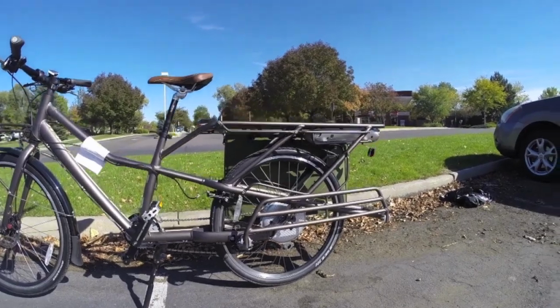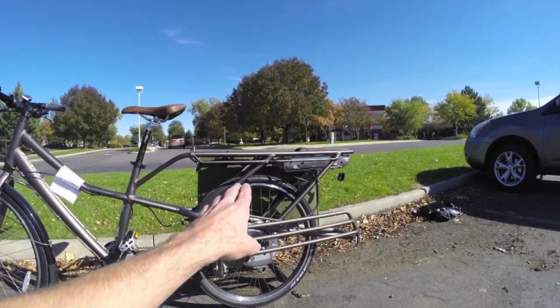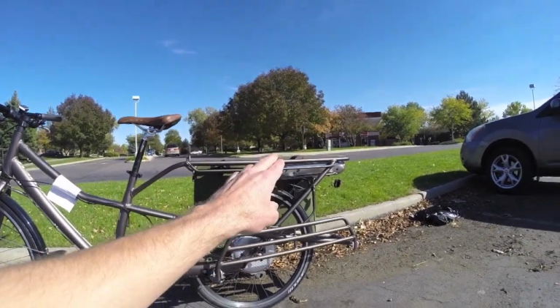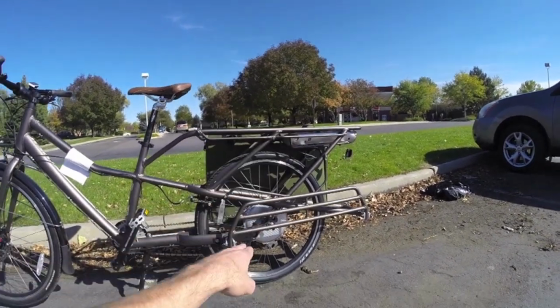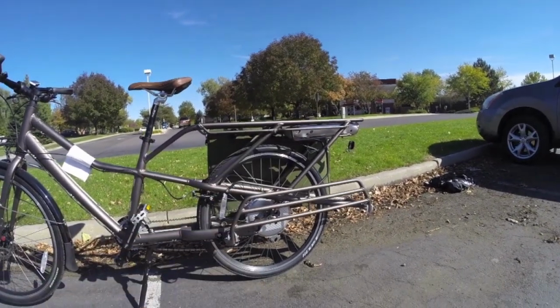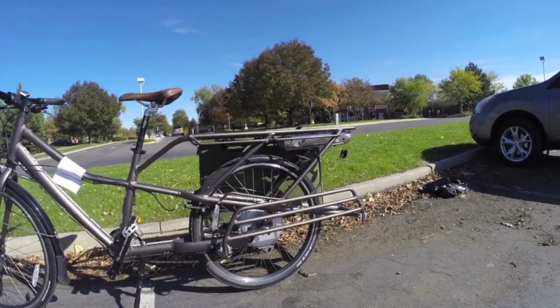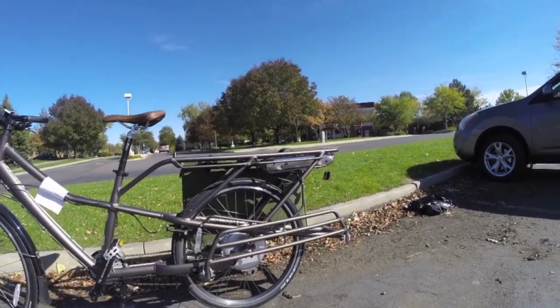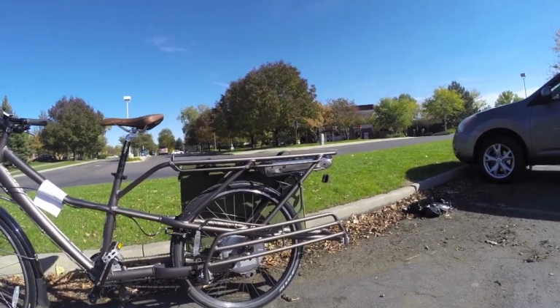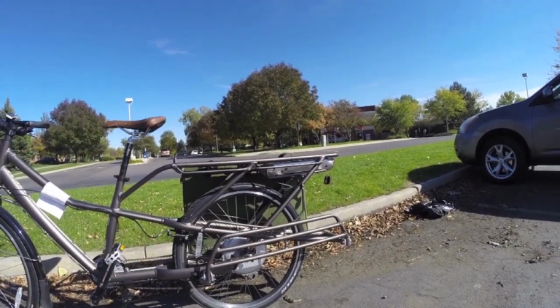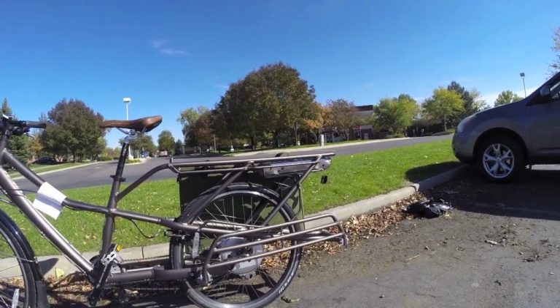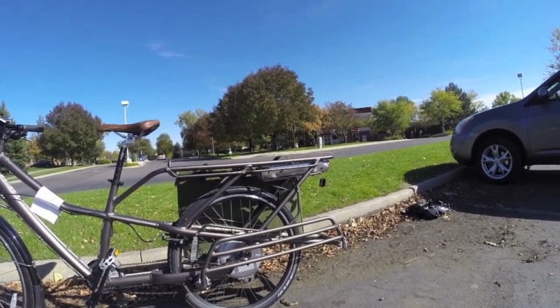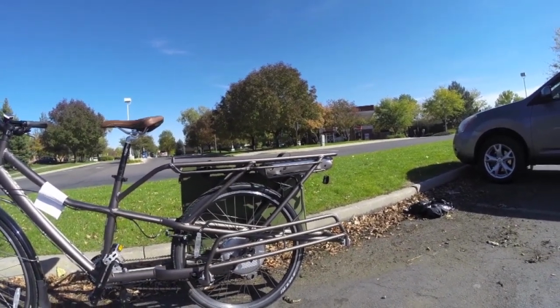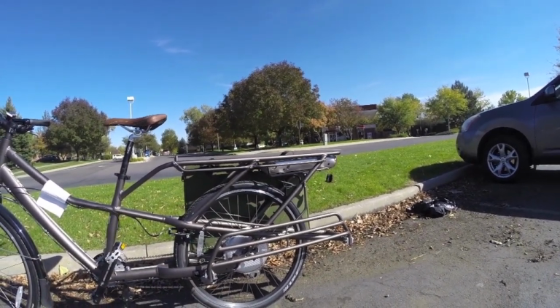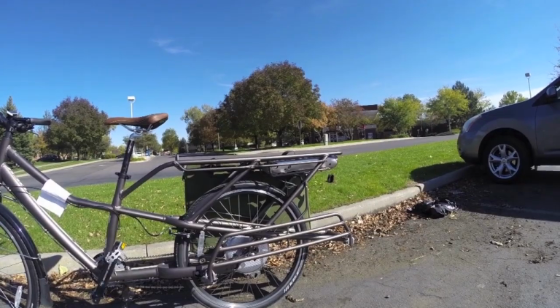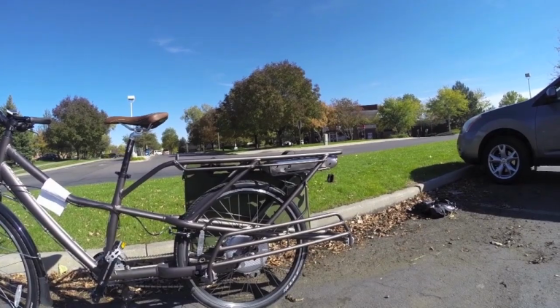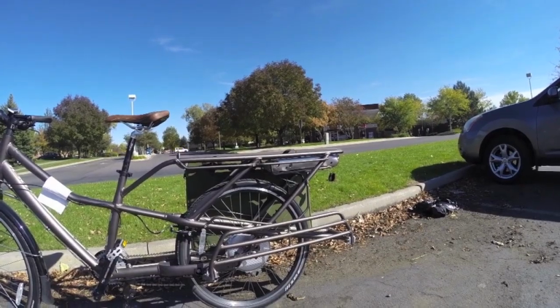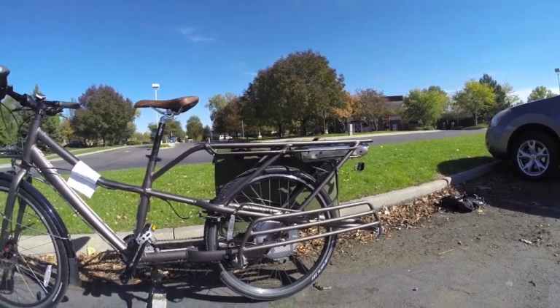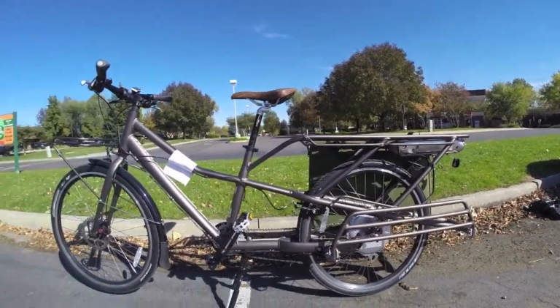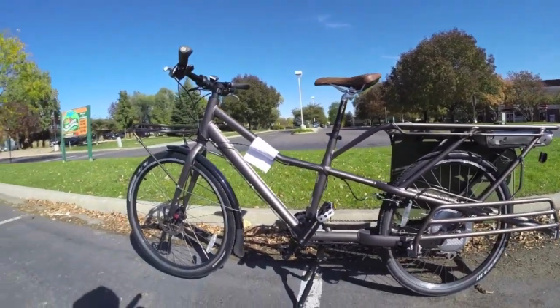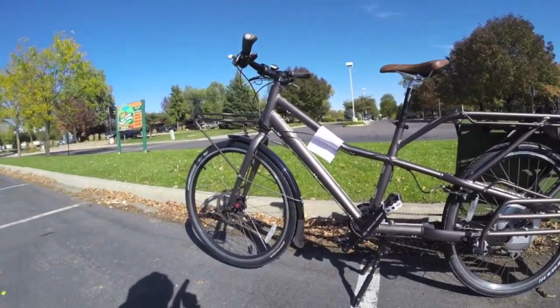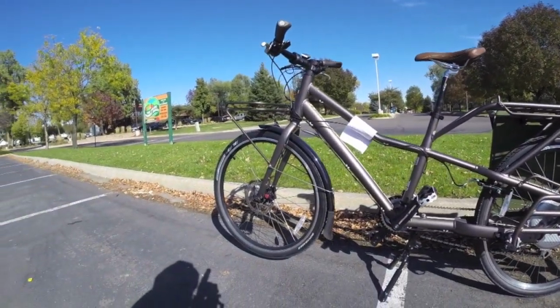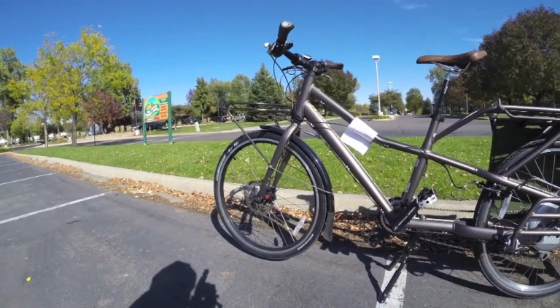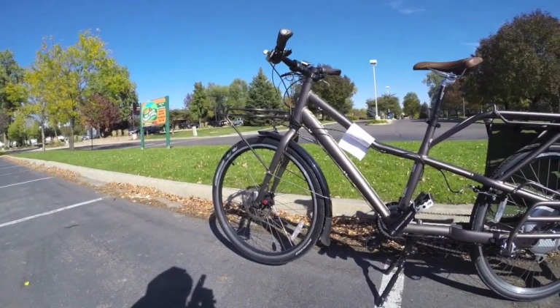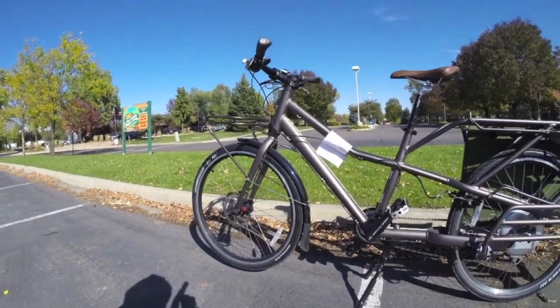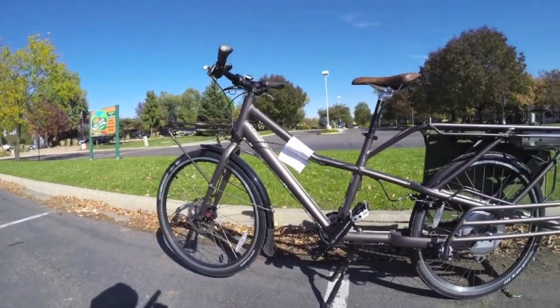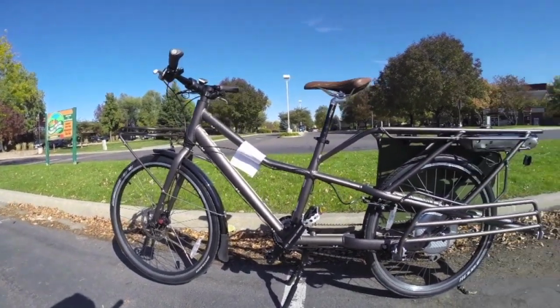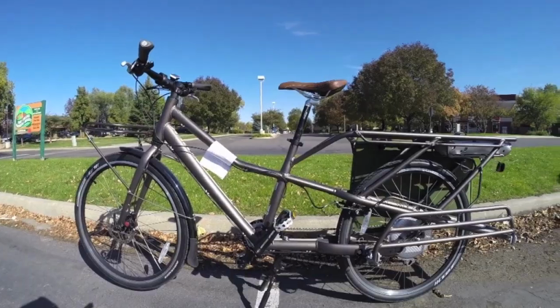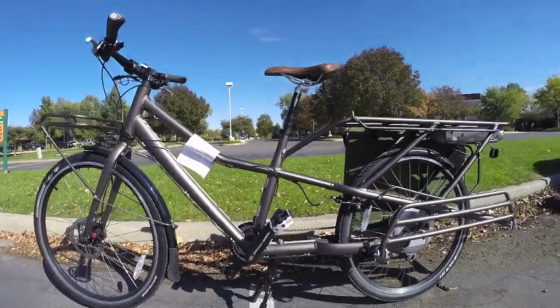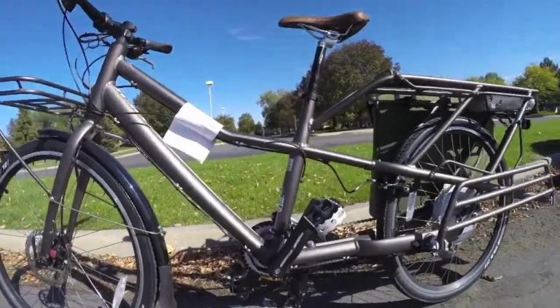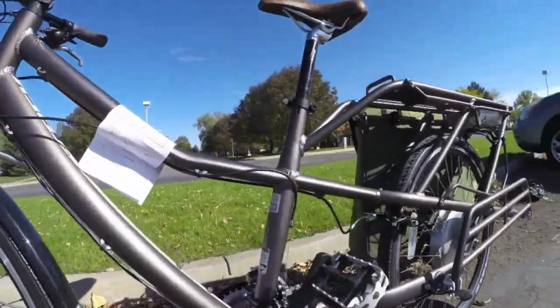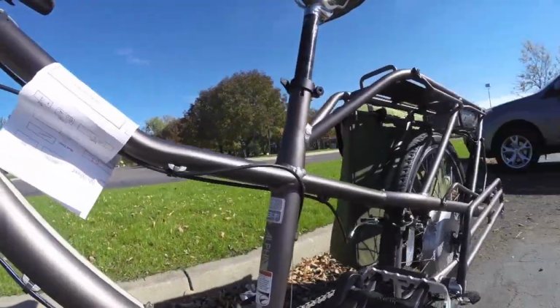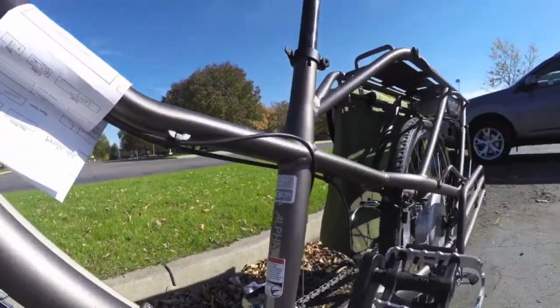You'll notice that the battery and the motor are both towards the rear of the bike, which makes this a rear-heavy design, and it isn't the lightest bike around — about 63 pounds depending on which size you get. This is a 17-inch frame.